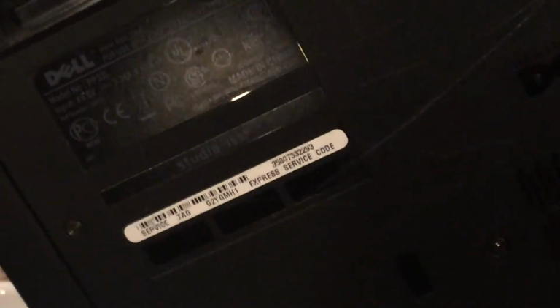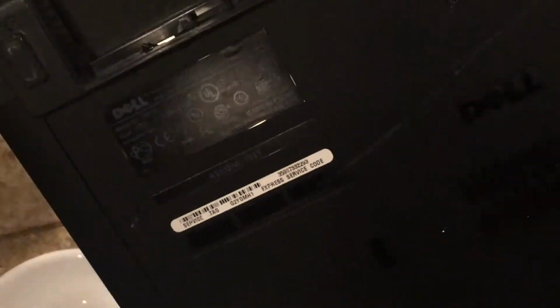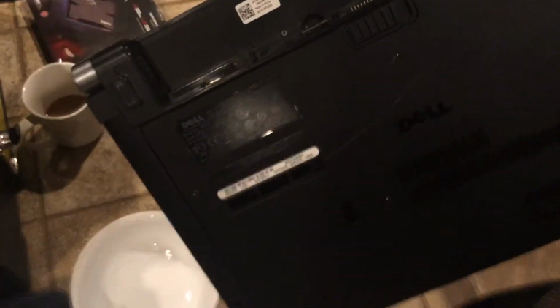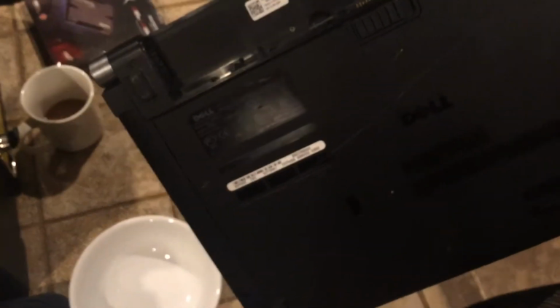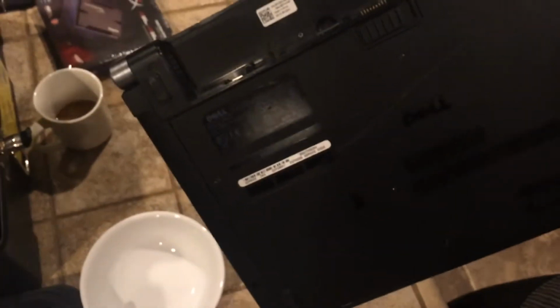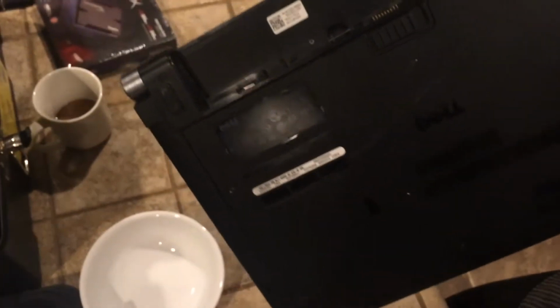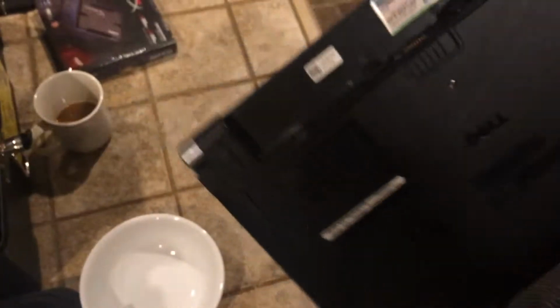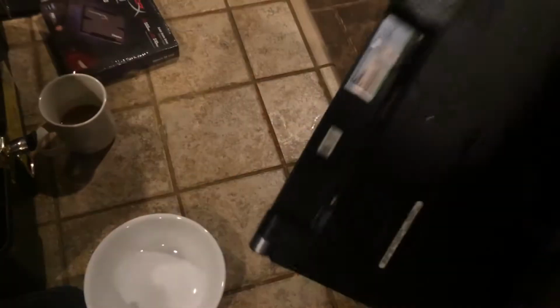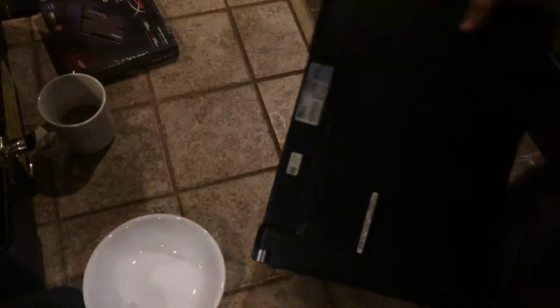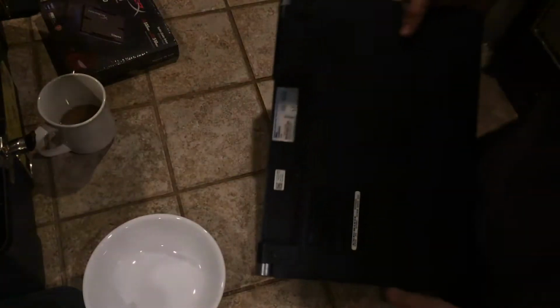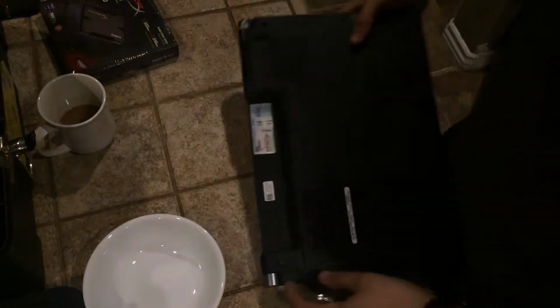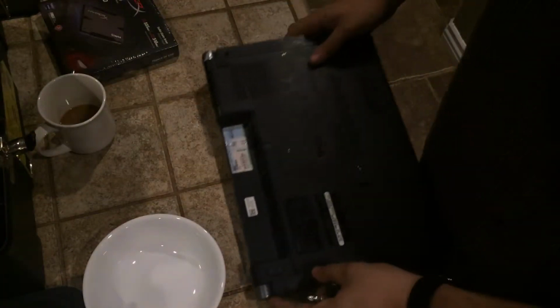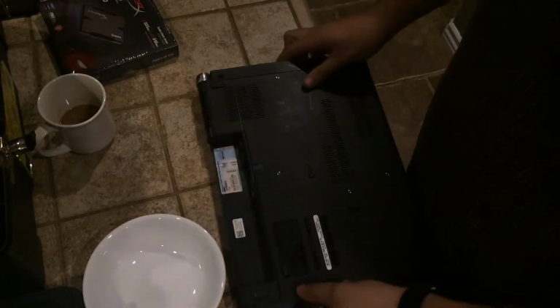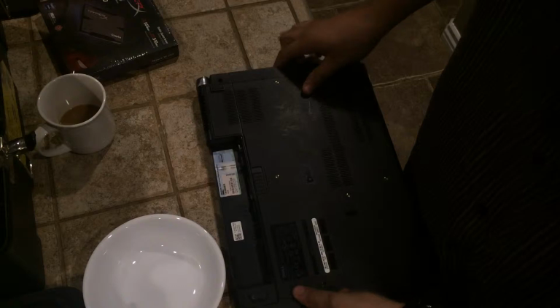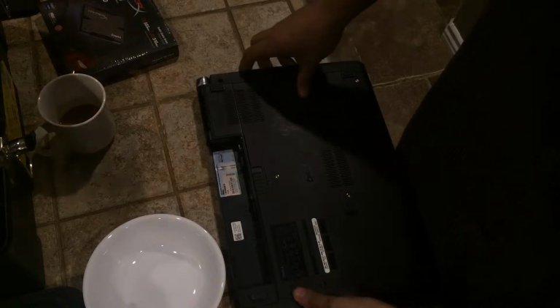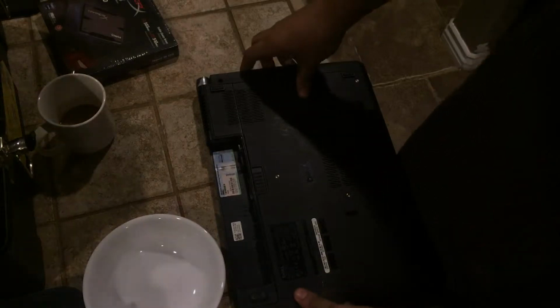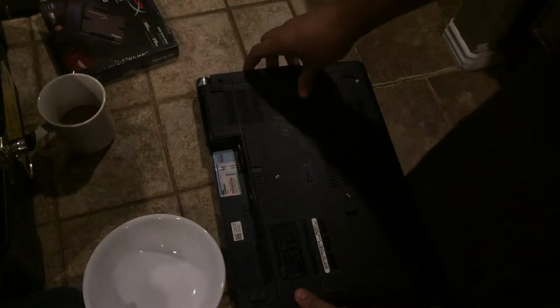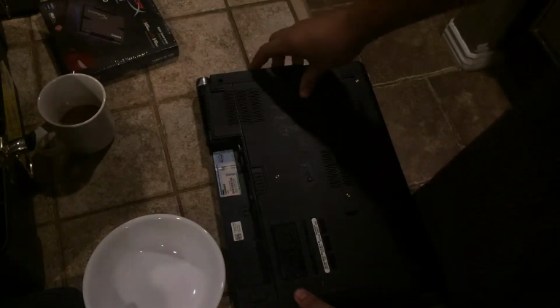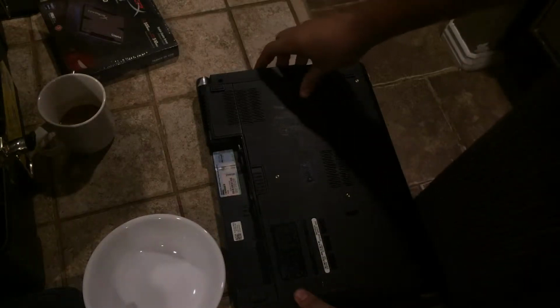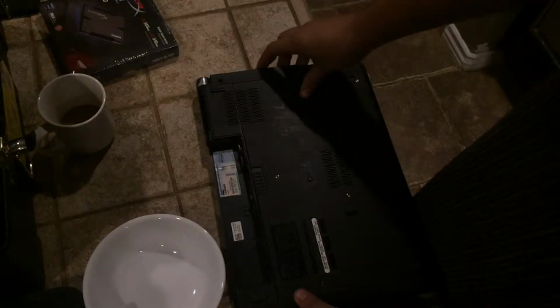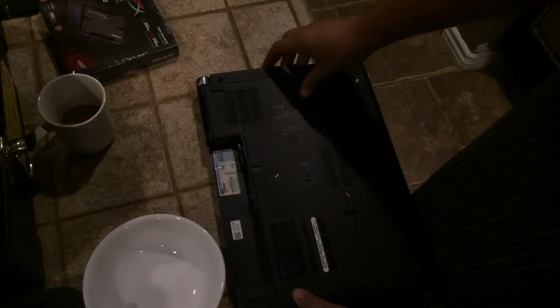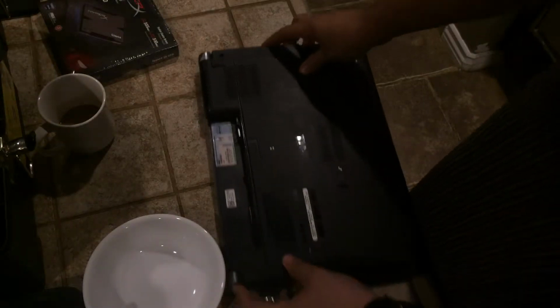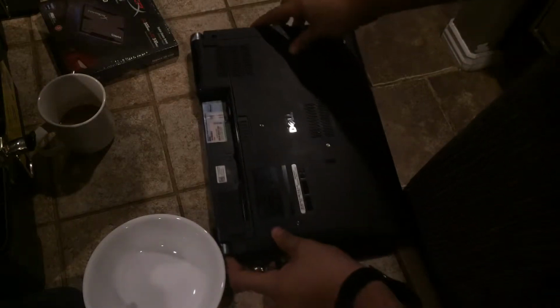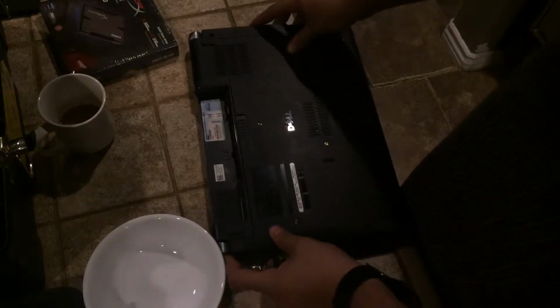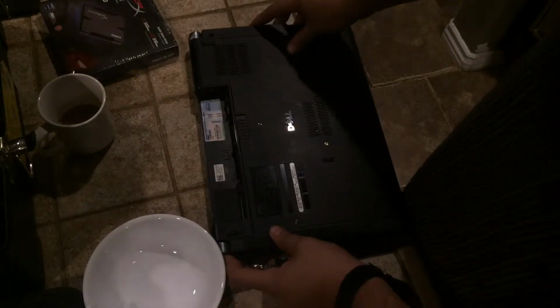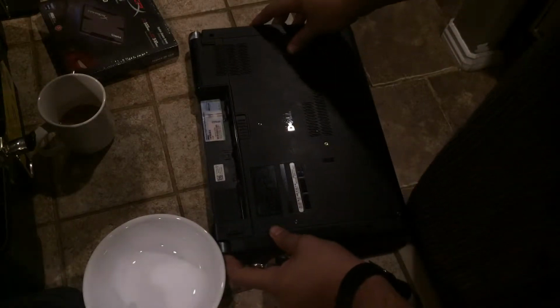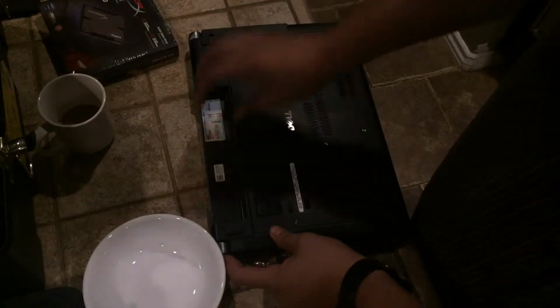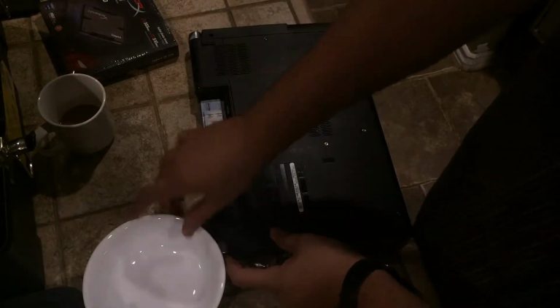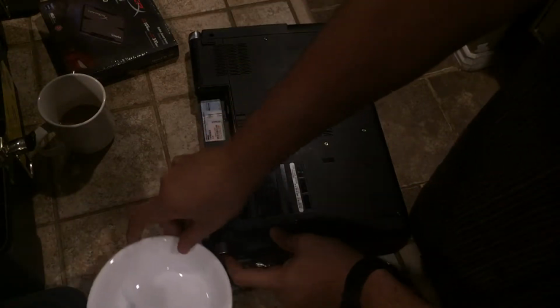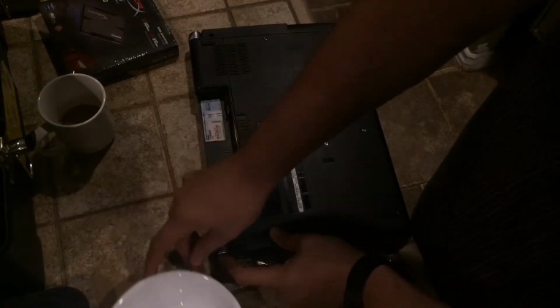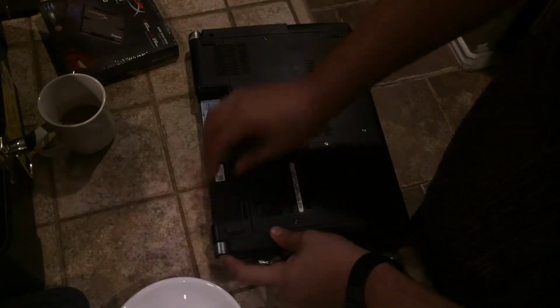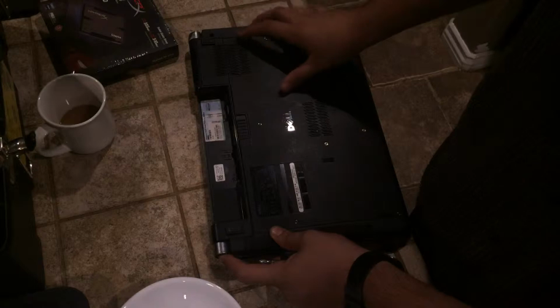The first step is to take out your battery, press your power button, hold it for 10 seconds, and make sure that your laptop is completely drained of power.